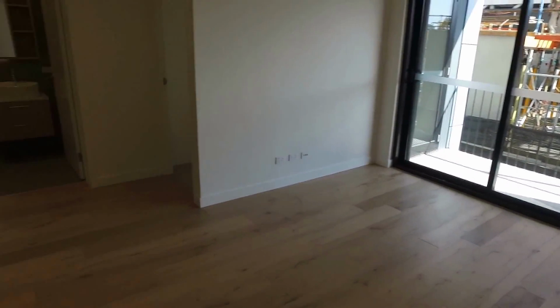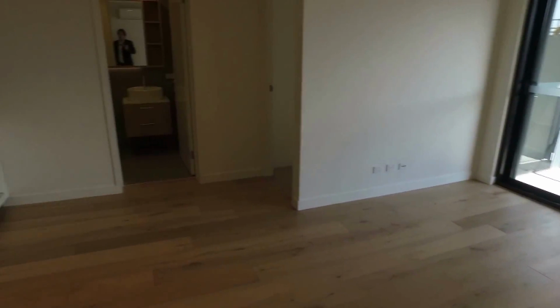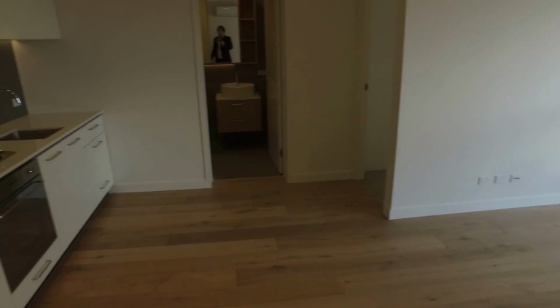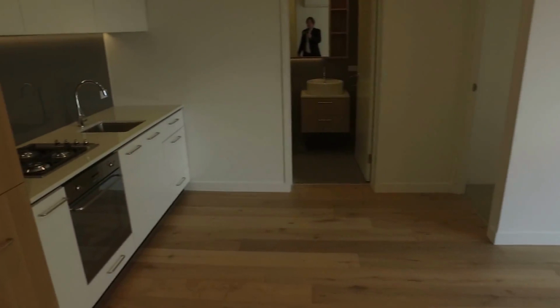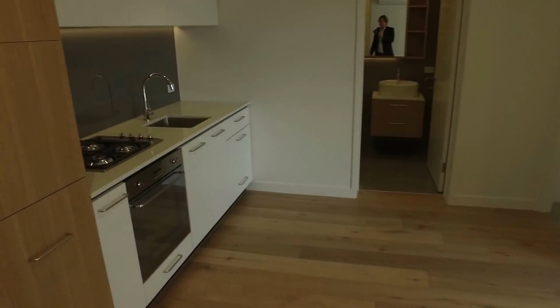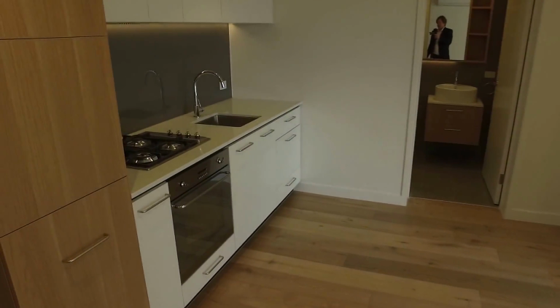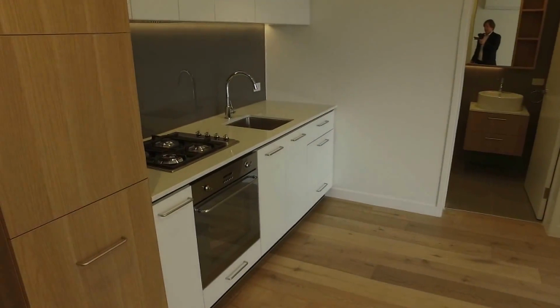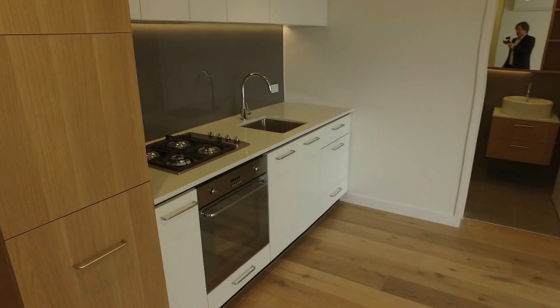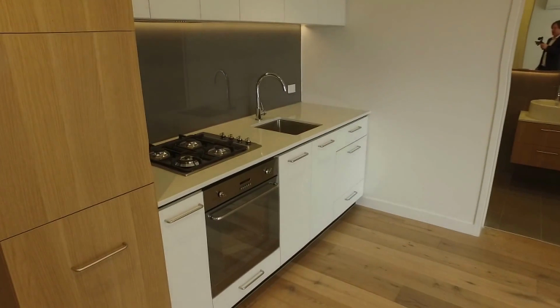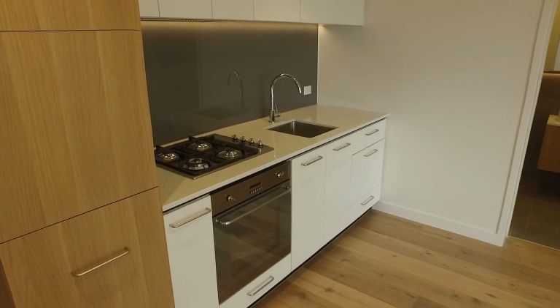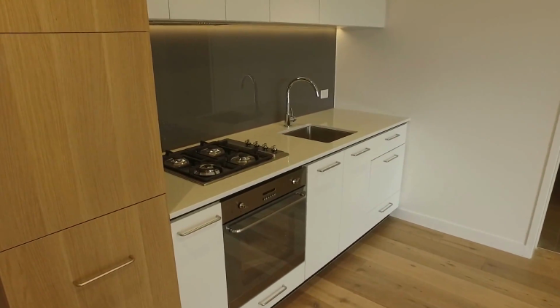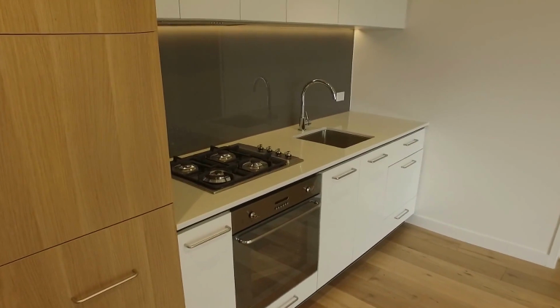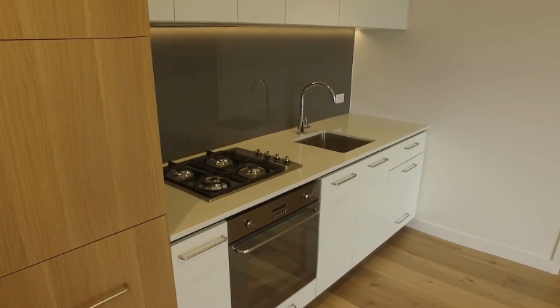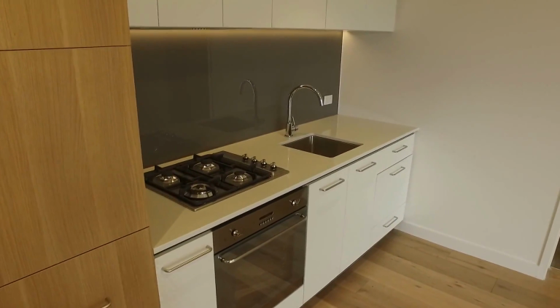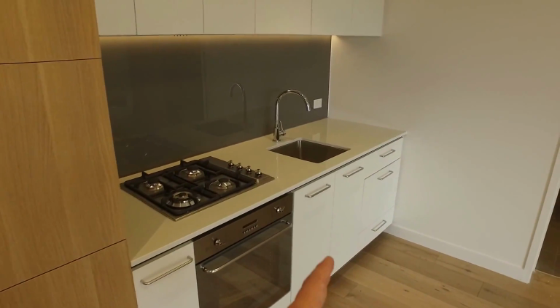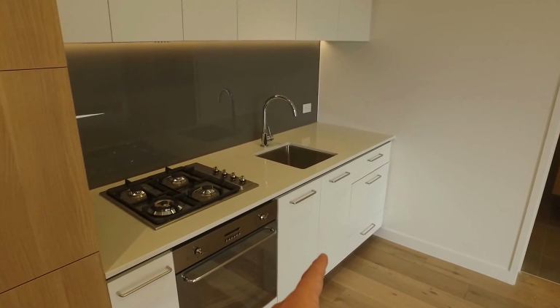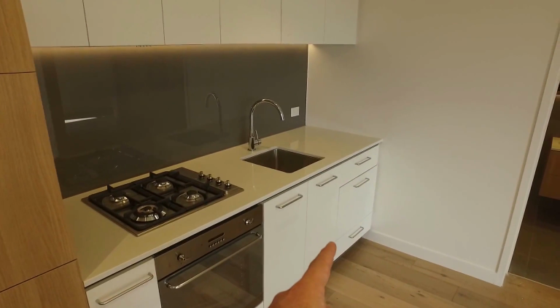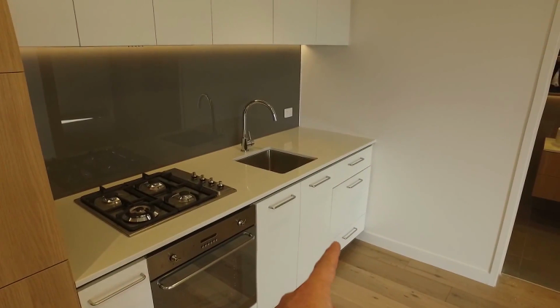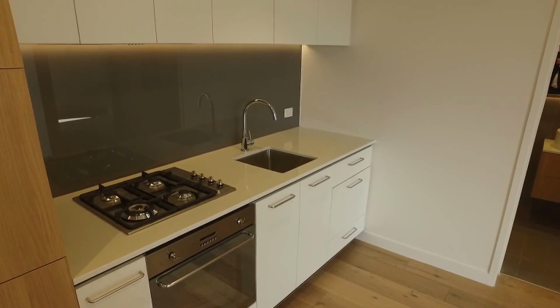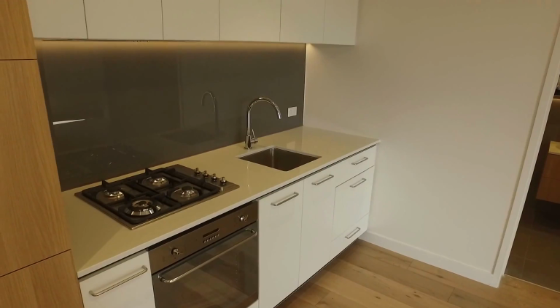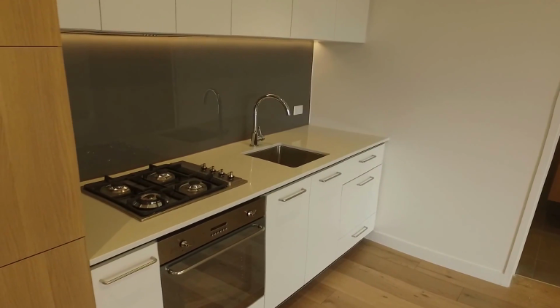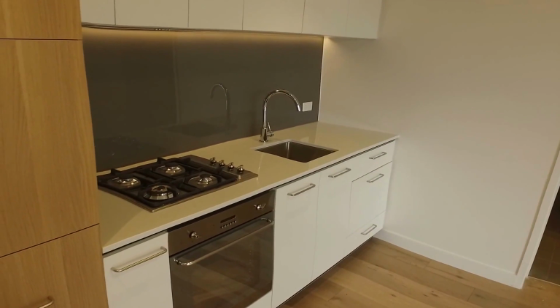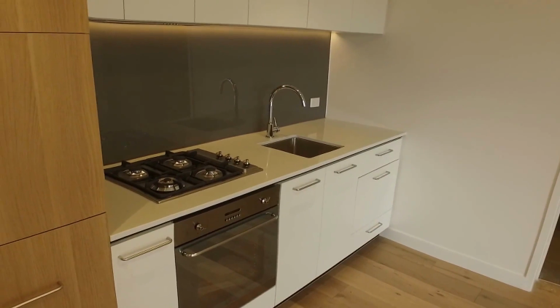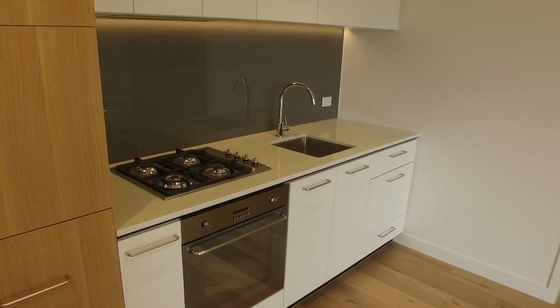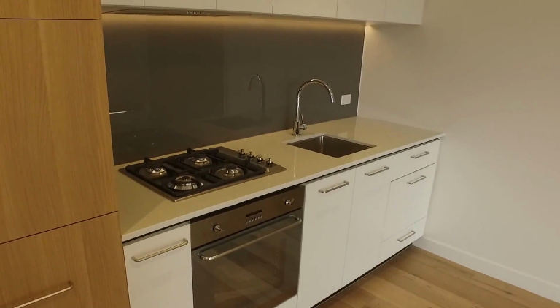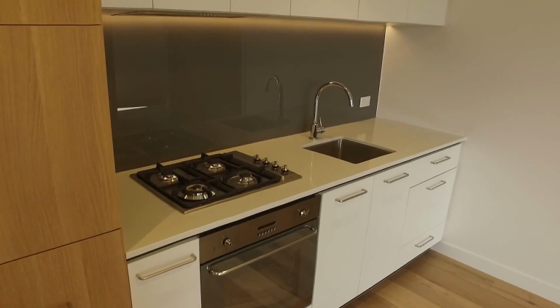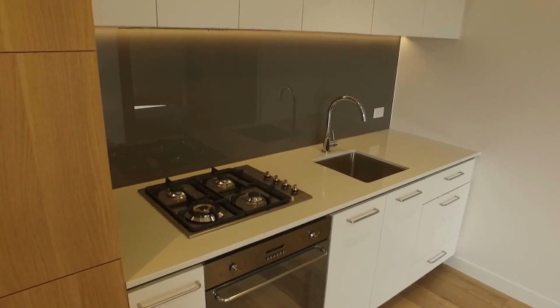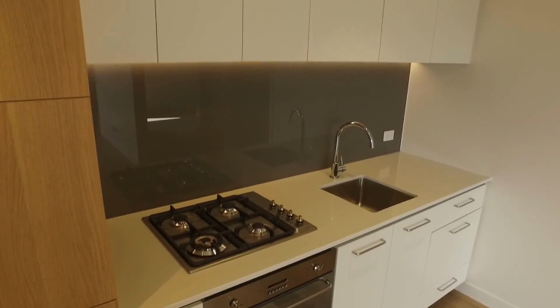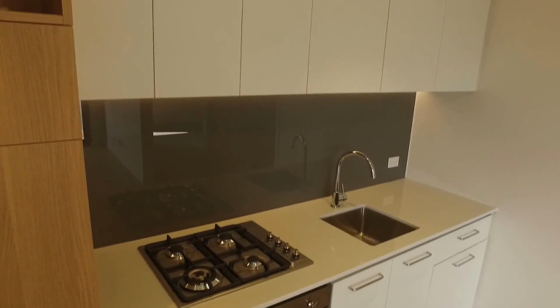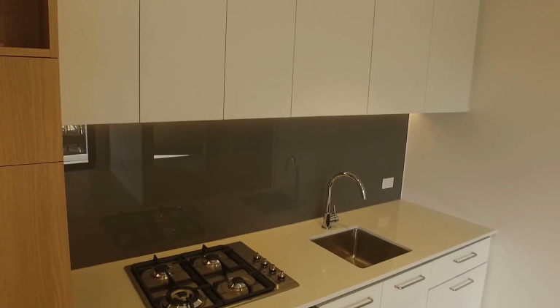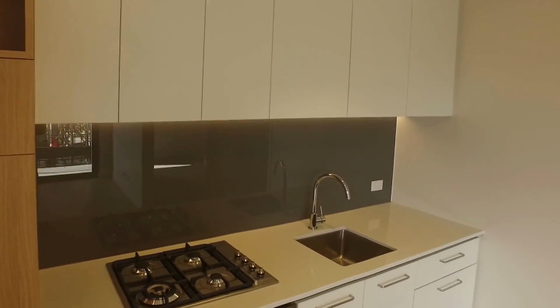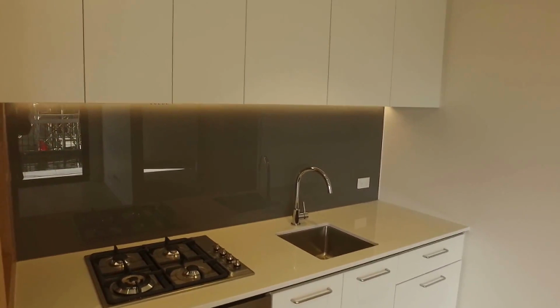The kitchen is really nice — stainless steel Smeg appliances including a gas cooktop, and there's even a dish drawer behind that cupboard over there in the corner. Pull-out pantry, really well finished, loads of storage above and below.